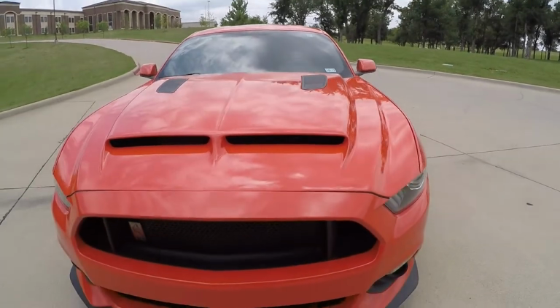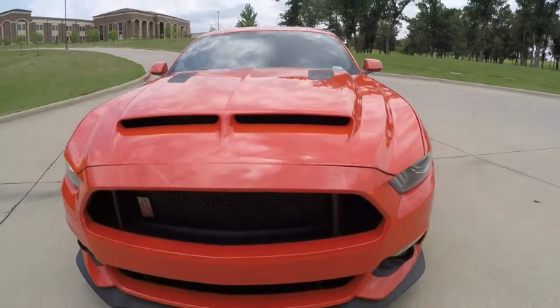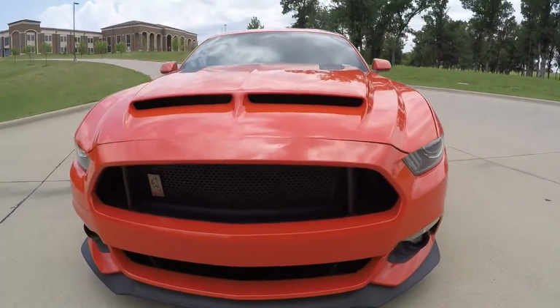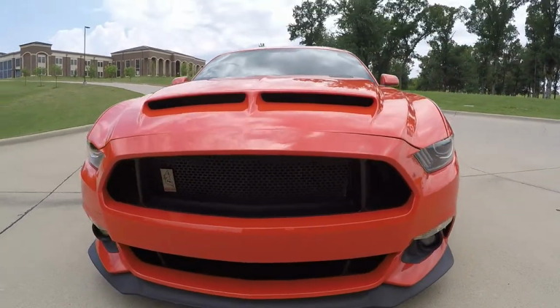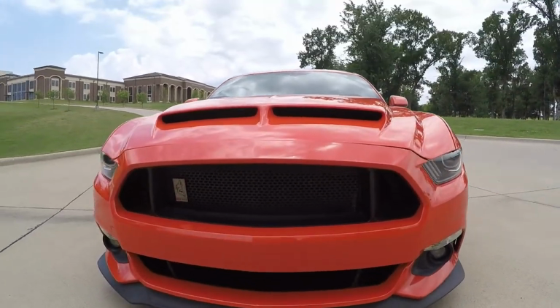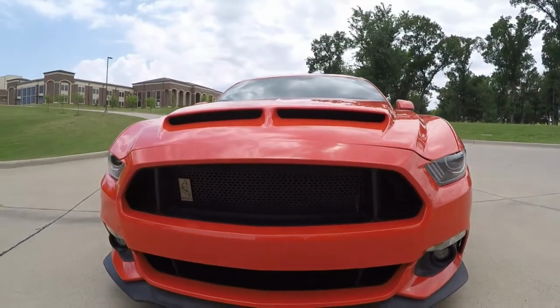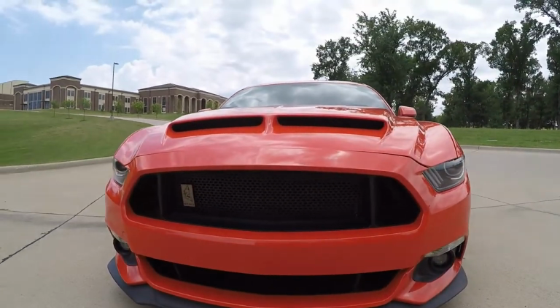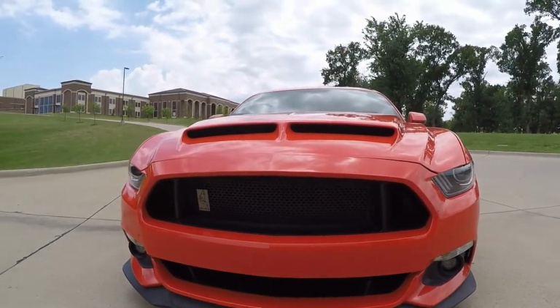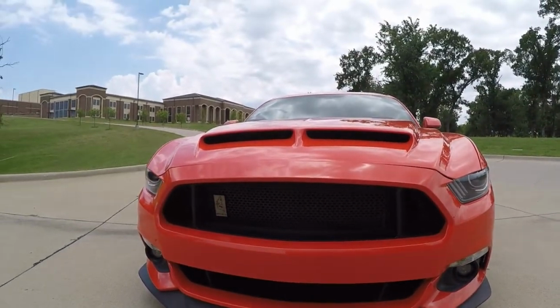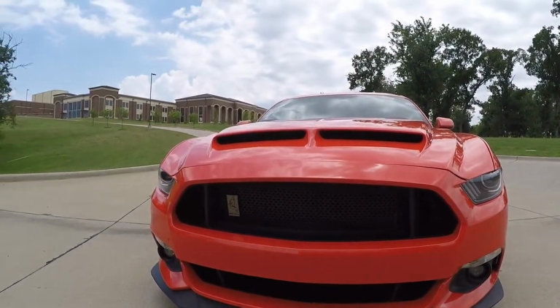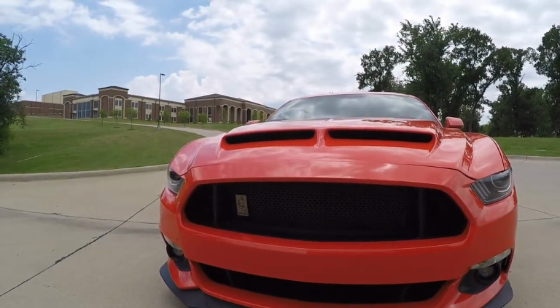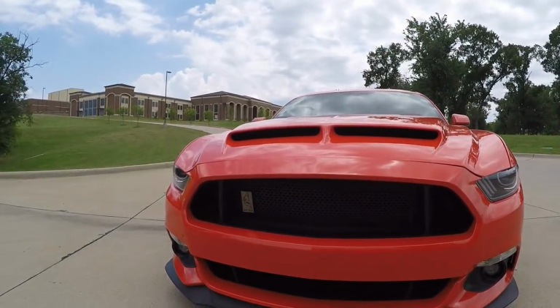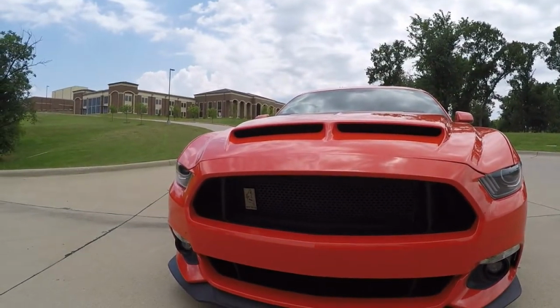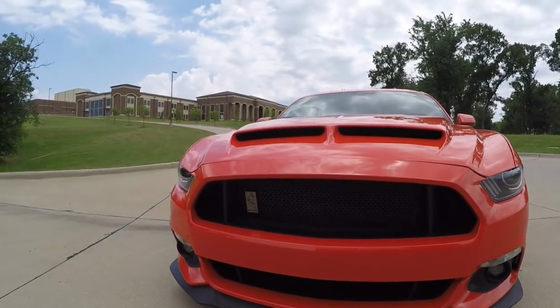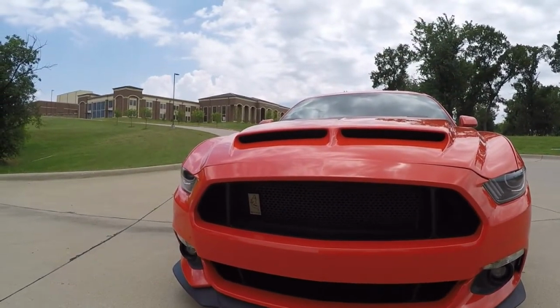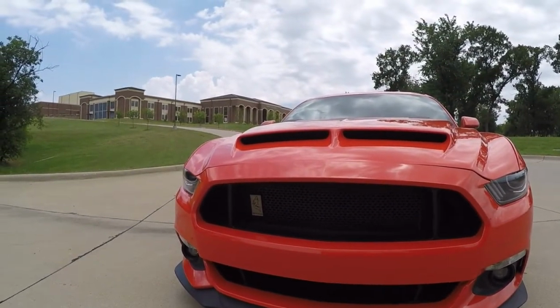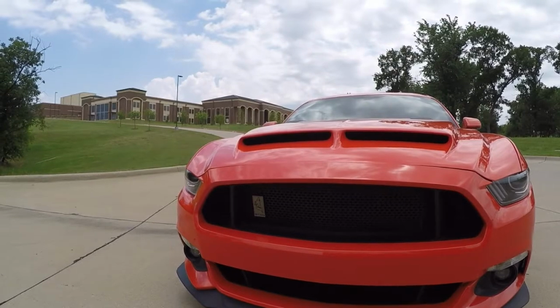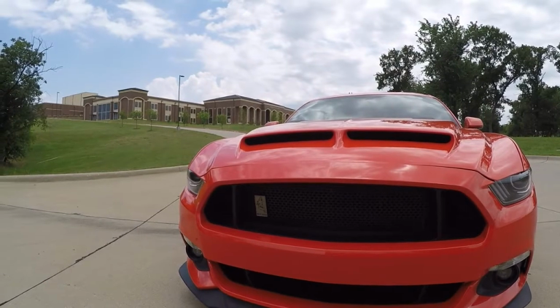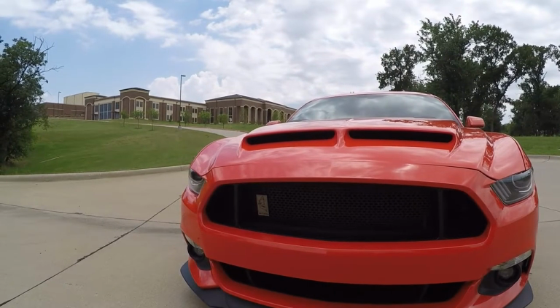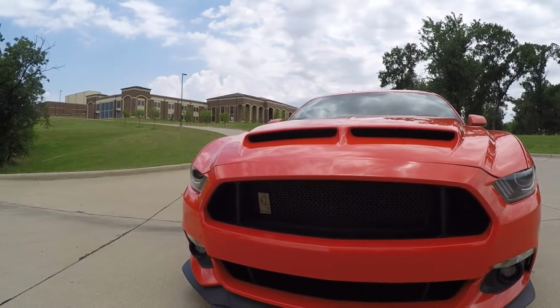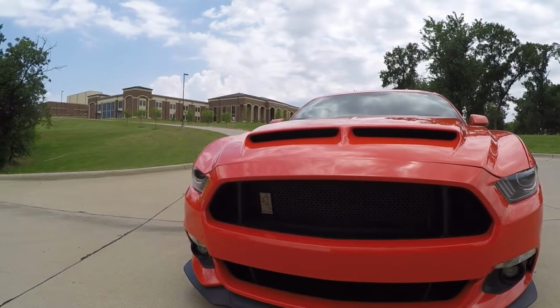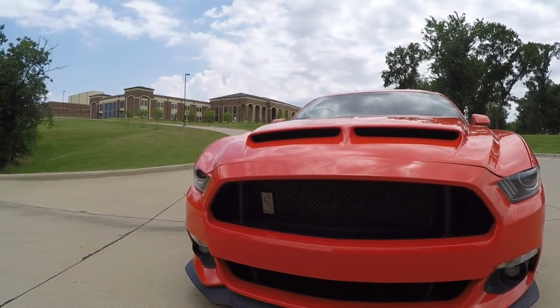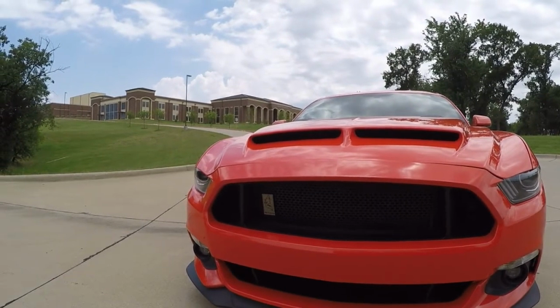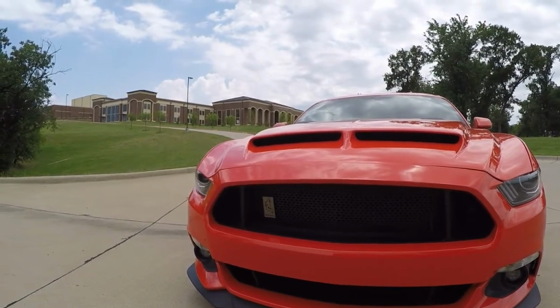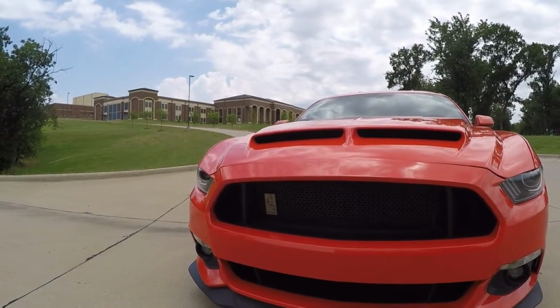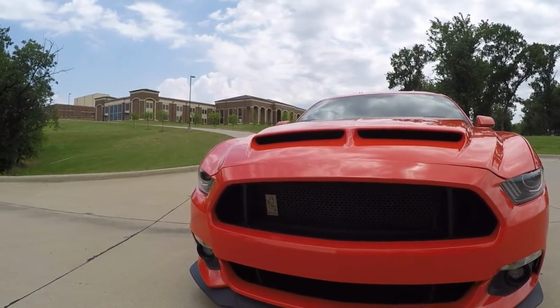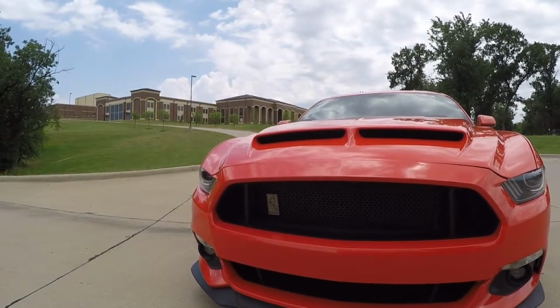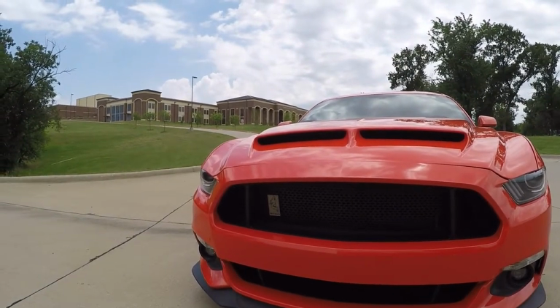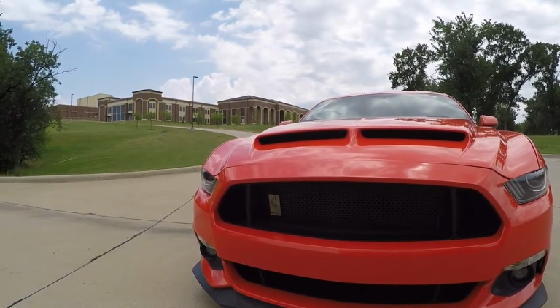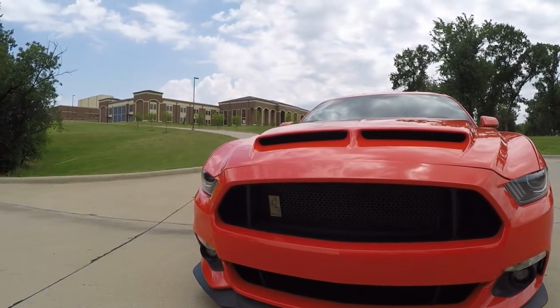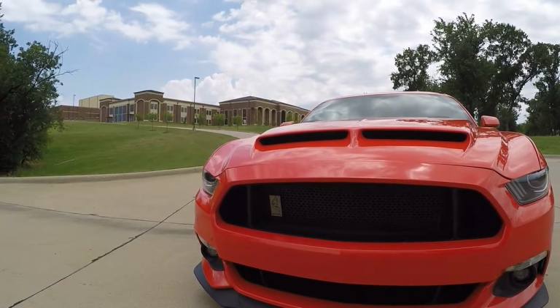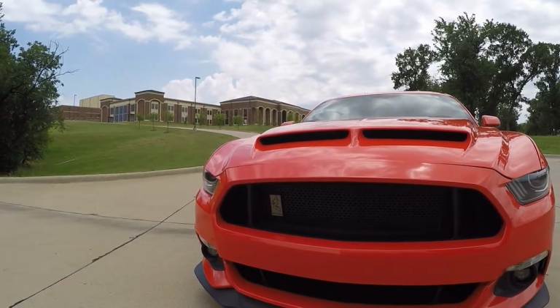In the front I also have the RTR grille in the lower and upper grille with the Space City Spy Coyote logo right there.